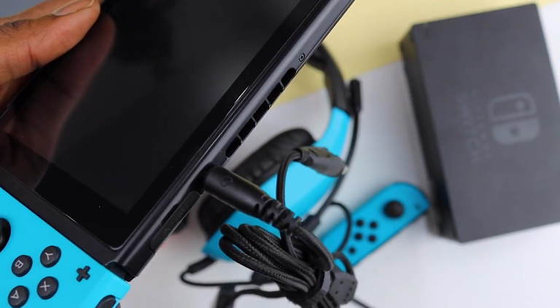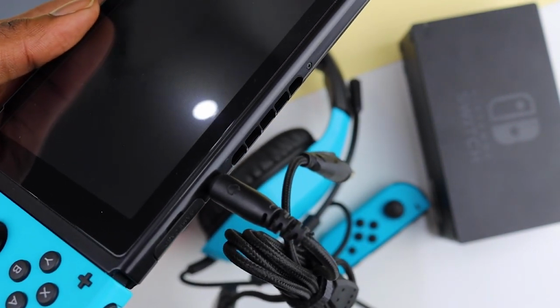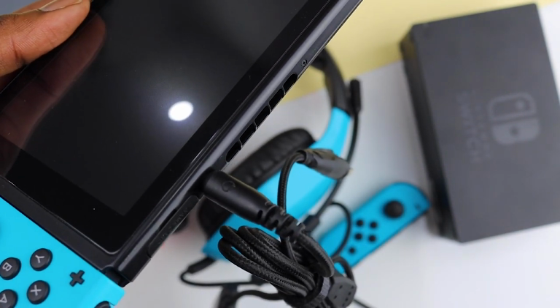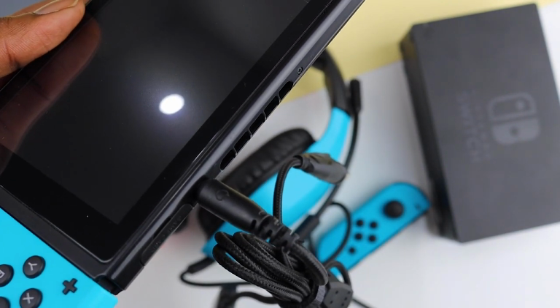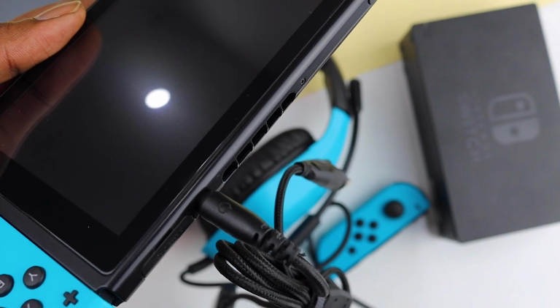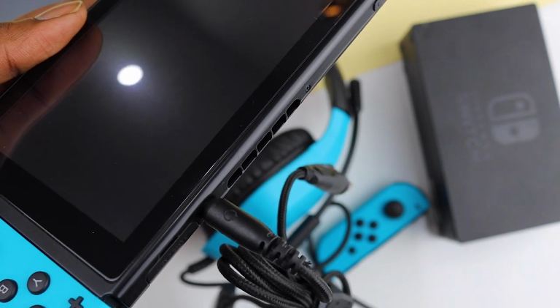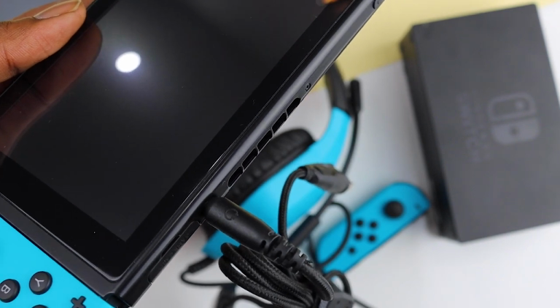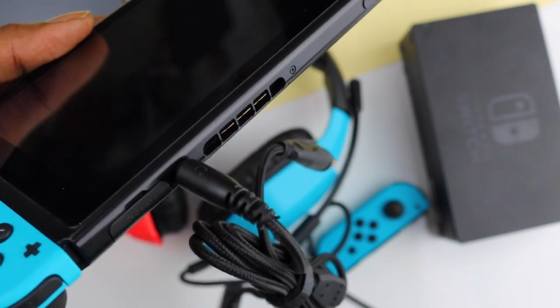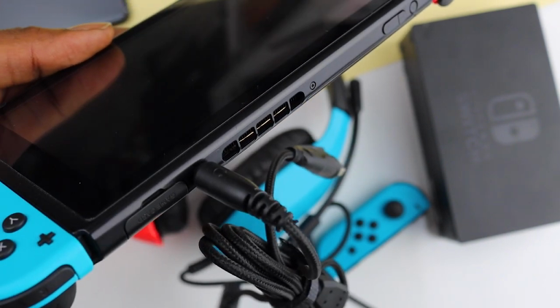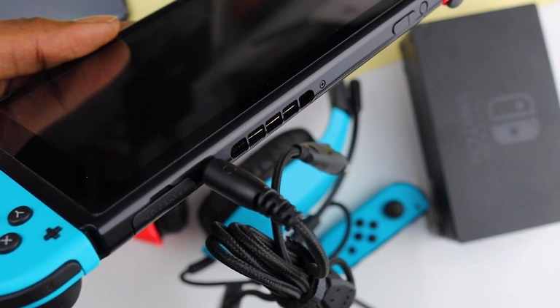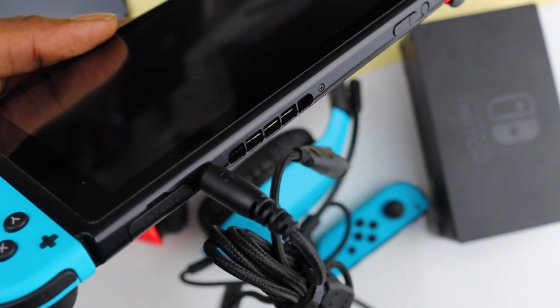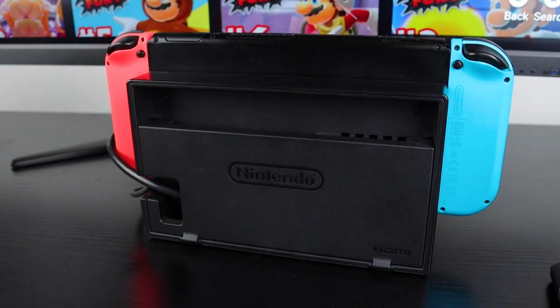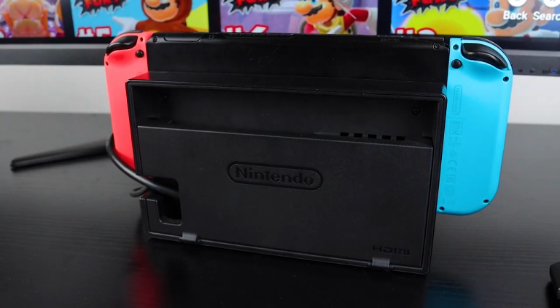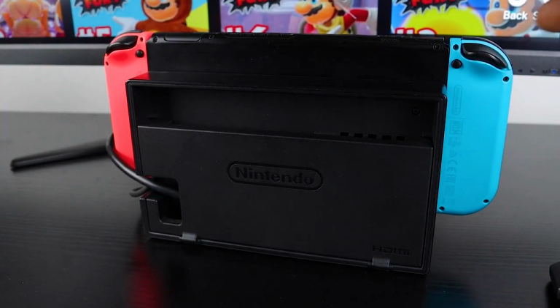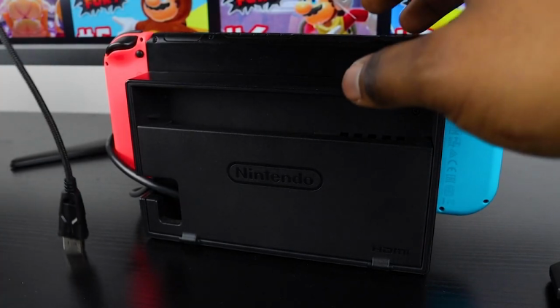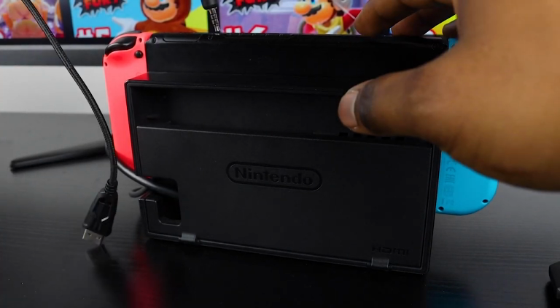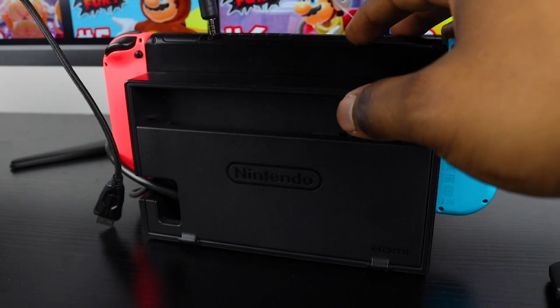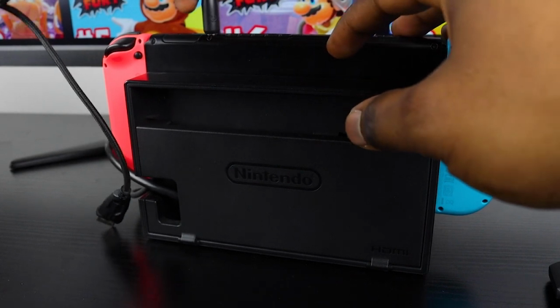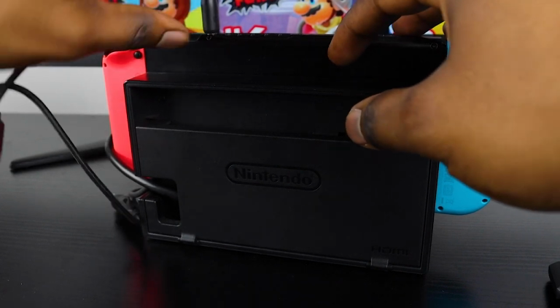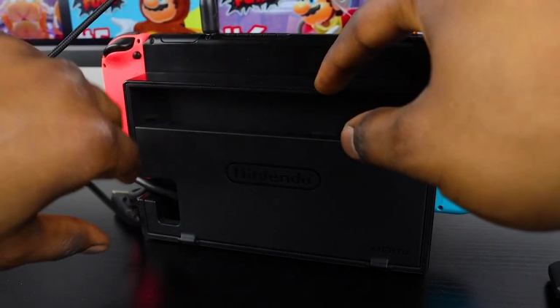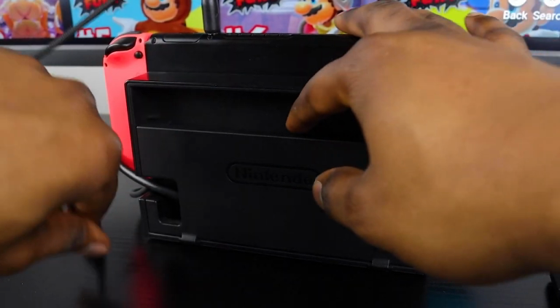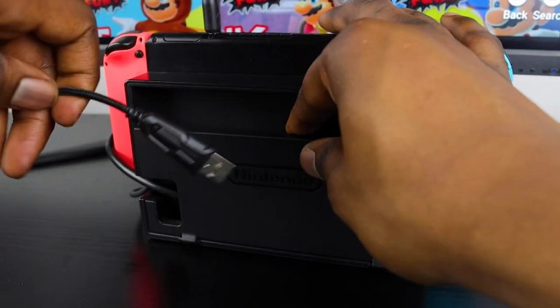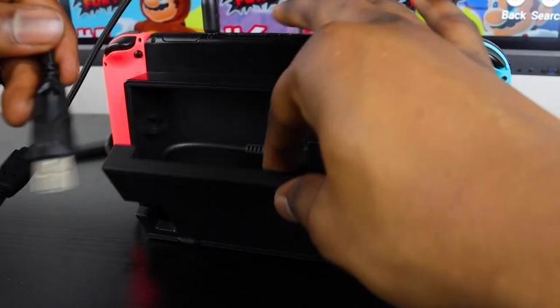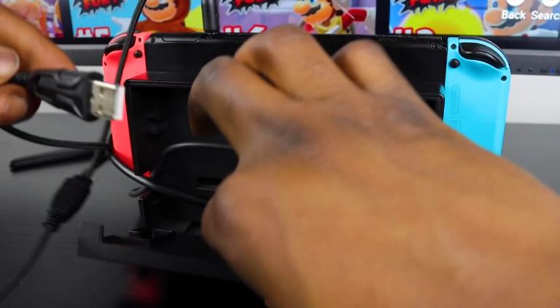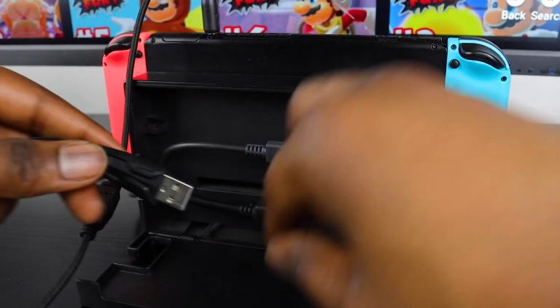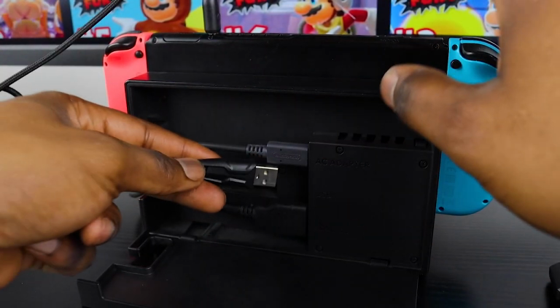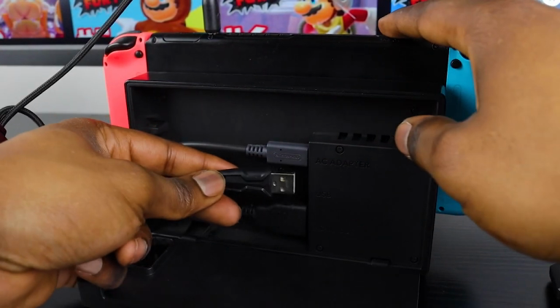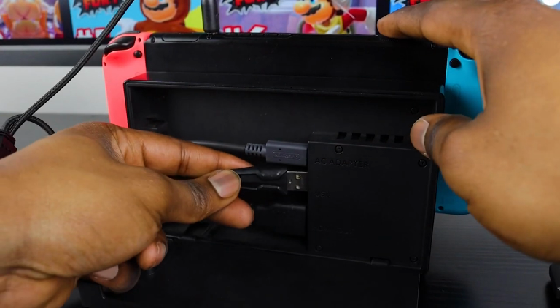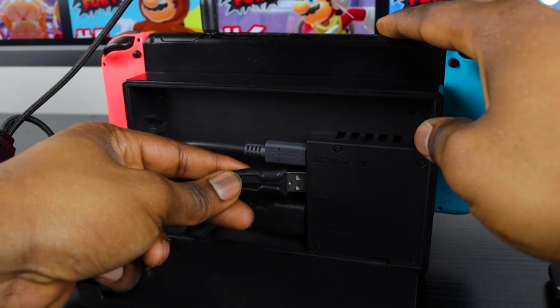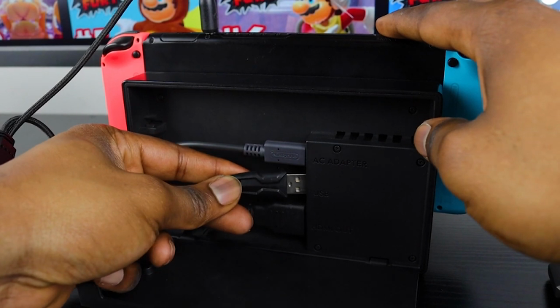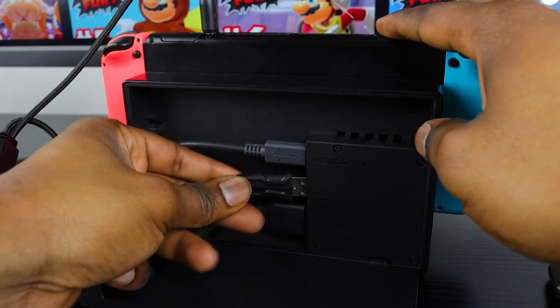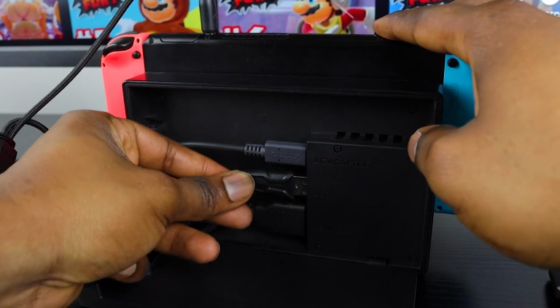If the lights are a must-have for you, you can plug the USB cable into a power bank that you can keep close by. If you're in docked mode, plug the 3.5 millimeter jack into your Switch just for the audio, and the USB cable can be plugged into your dock to power the lights.